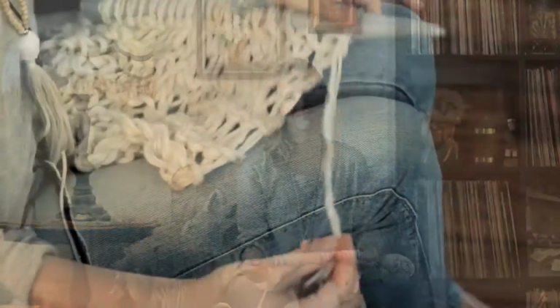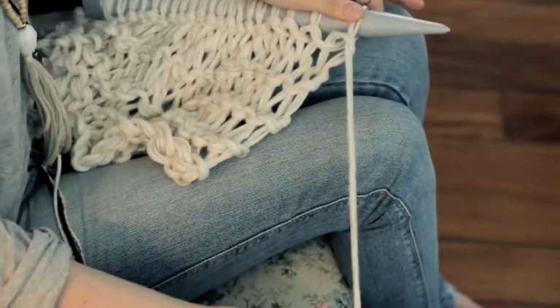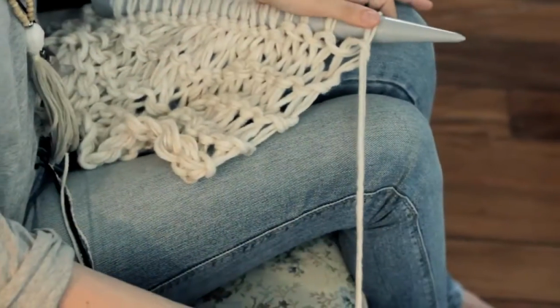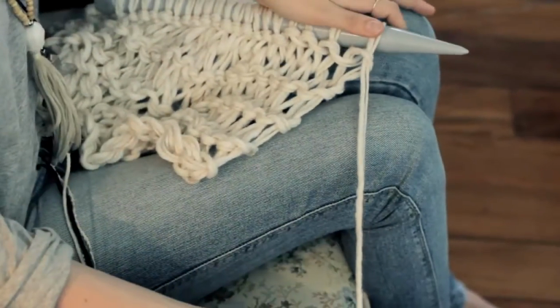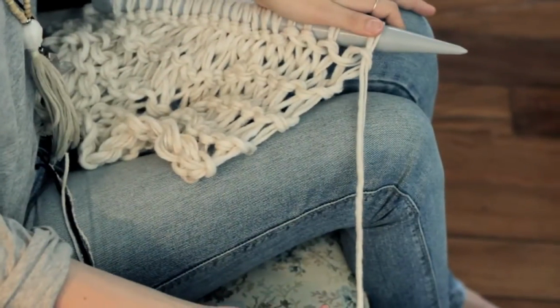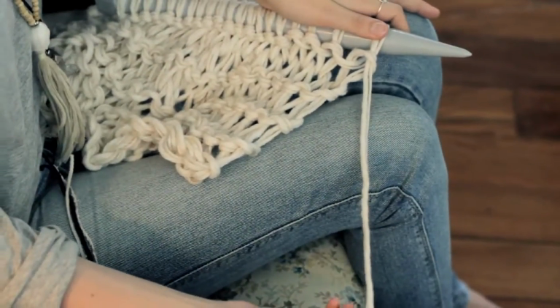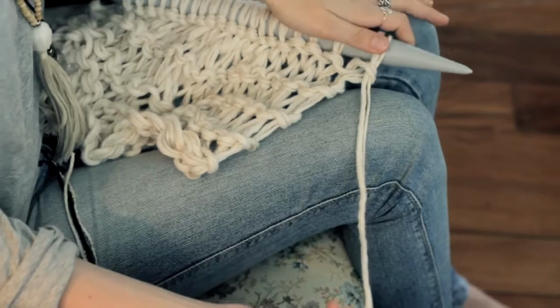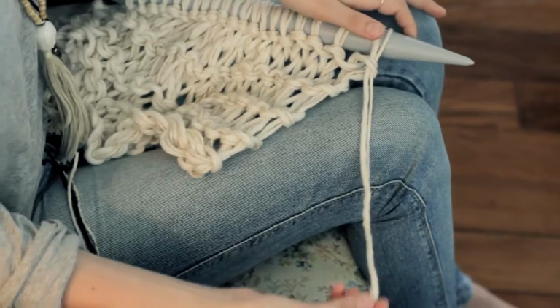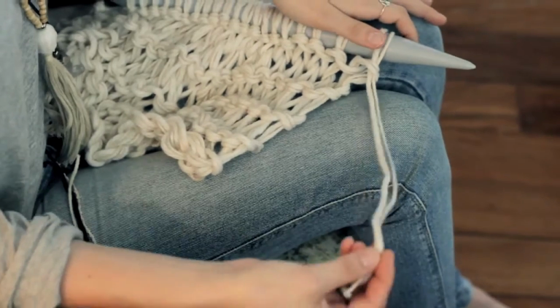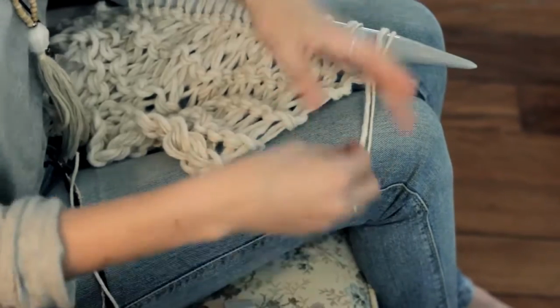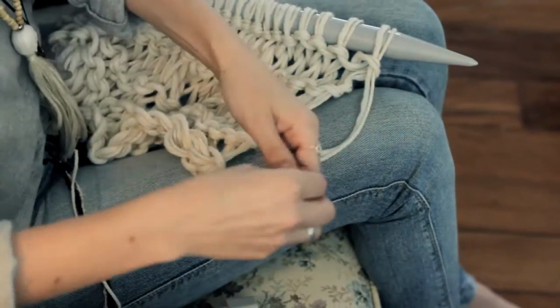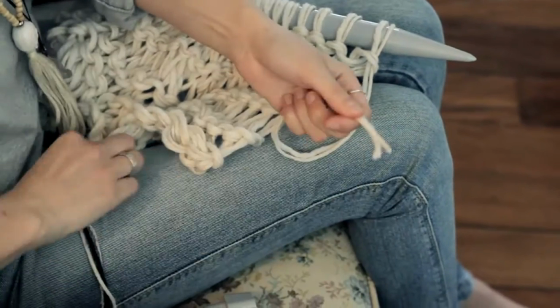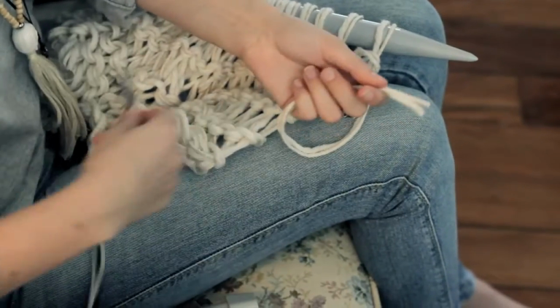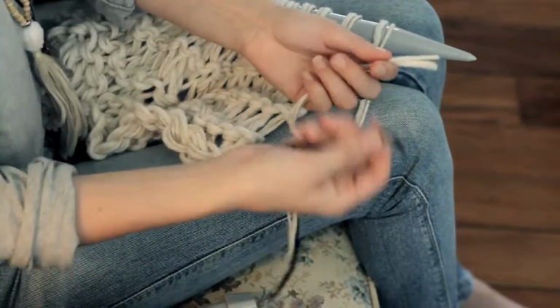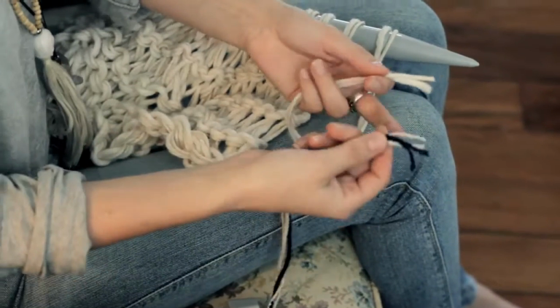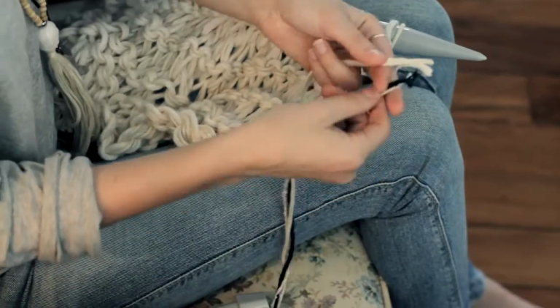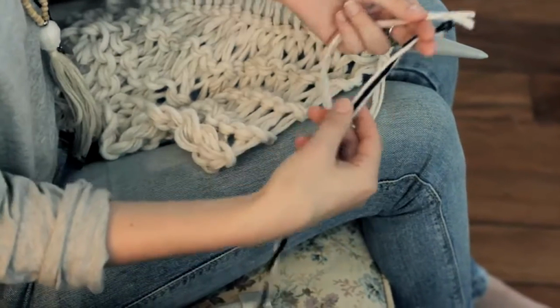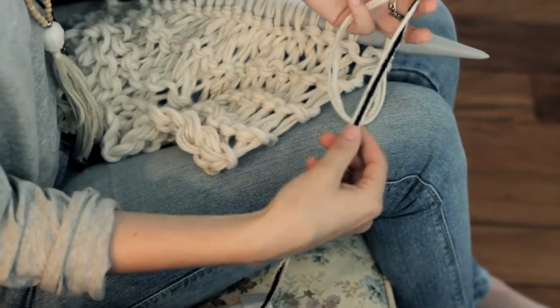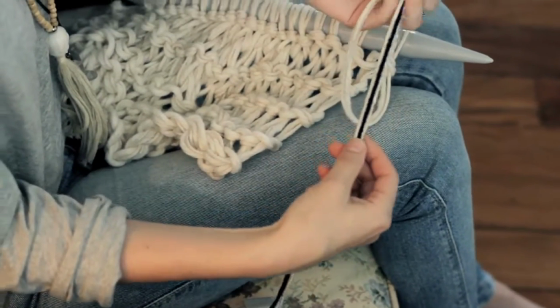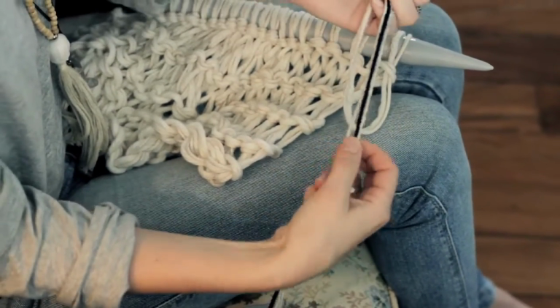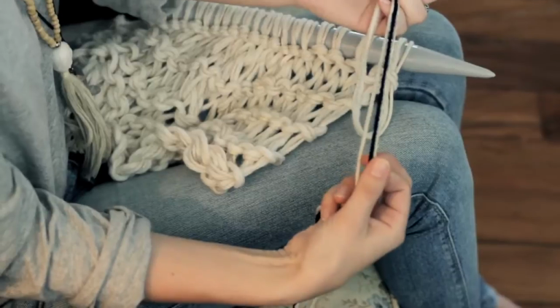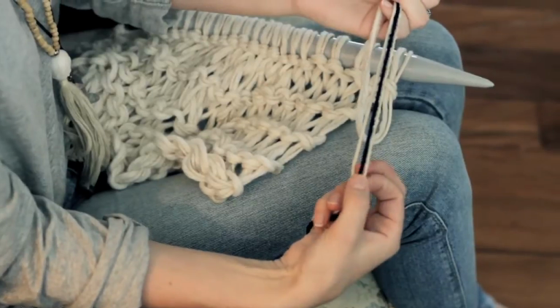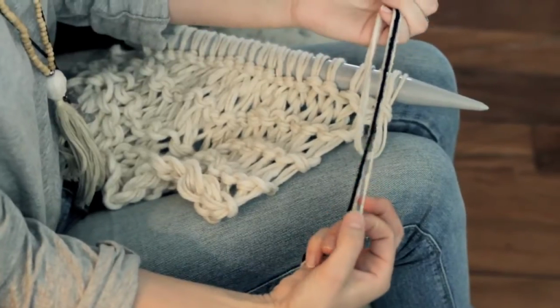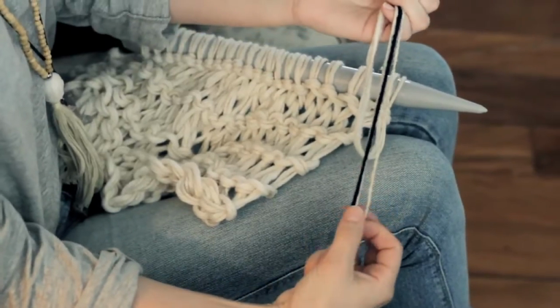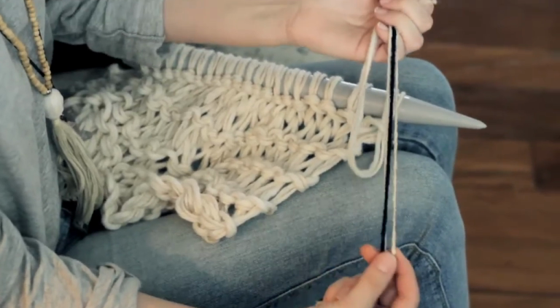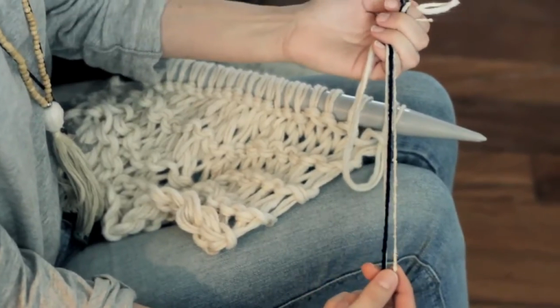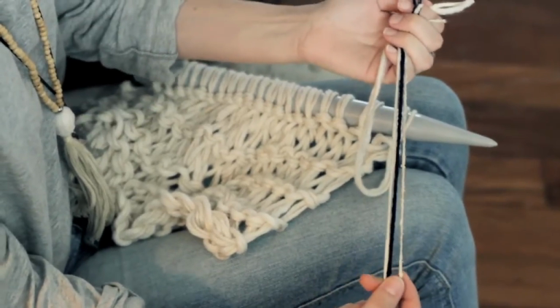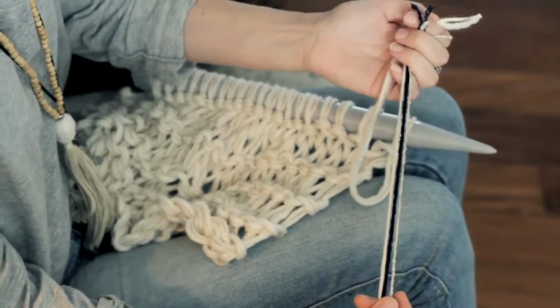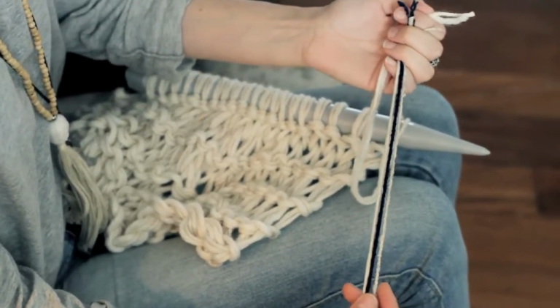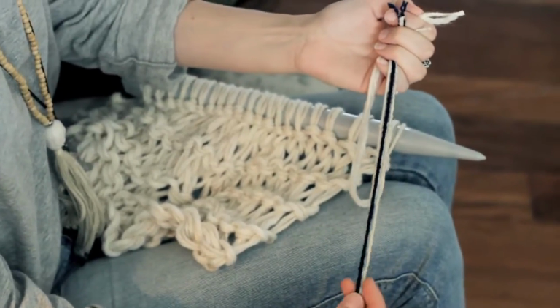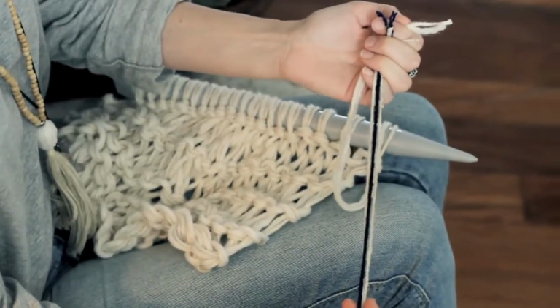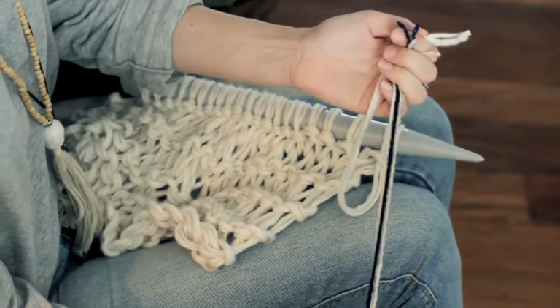To add your new colors you're going to get your existing yarn and the new colors that you want. In this instance I've chosen three yarns this time because these are thinner and I still want to give it that full look.